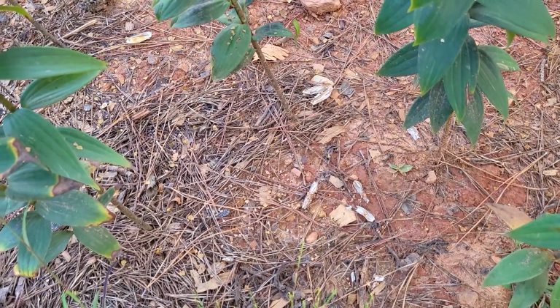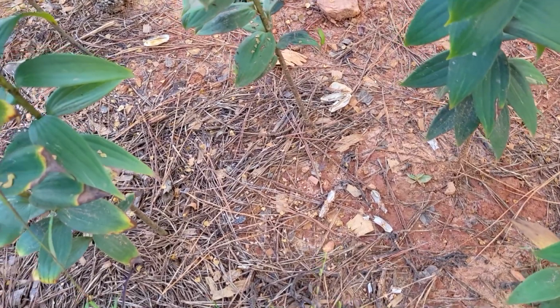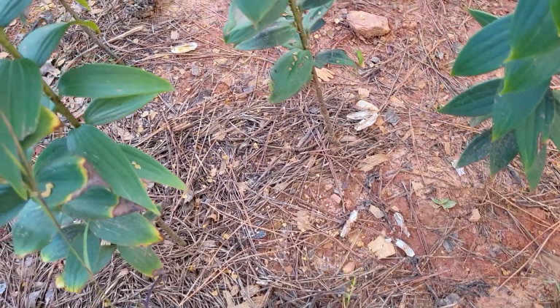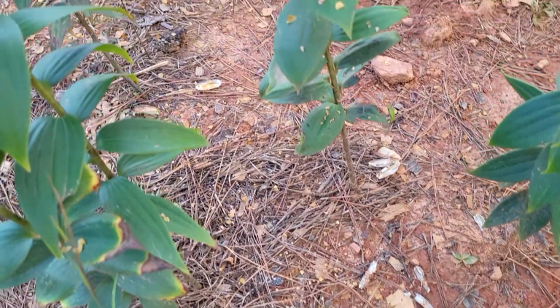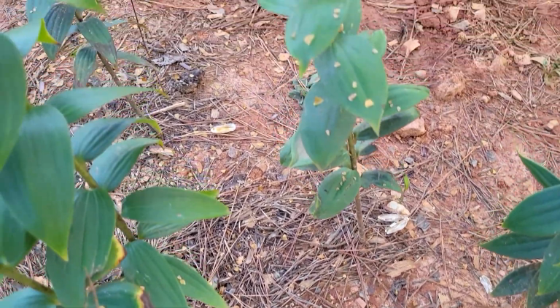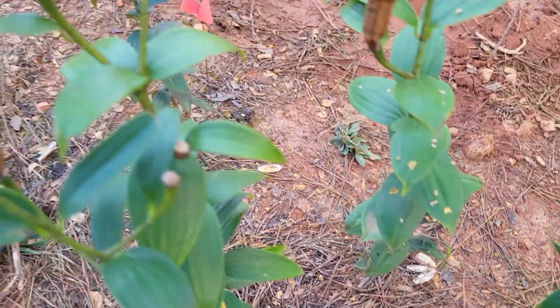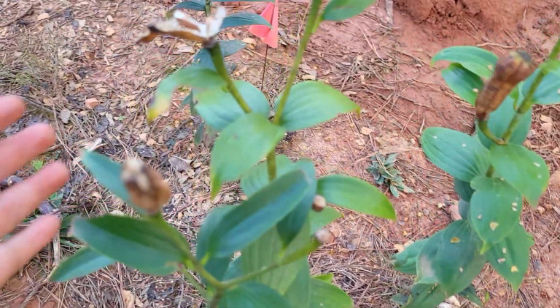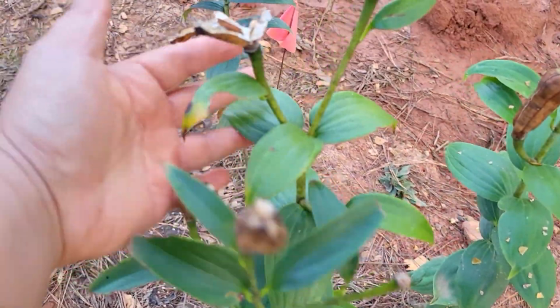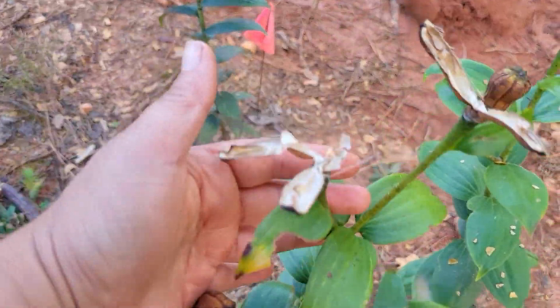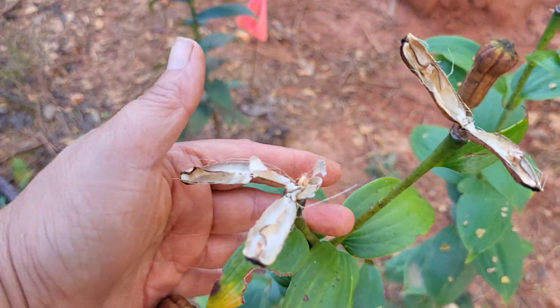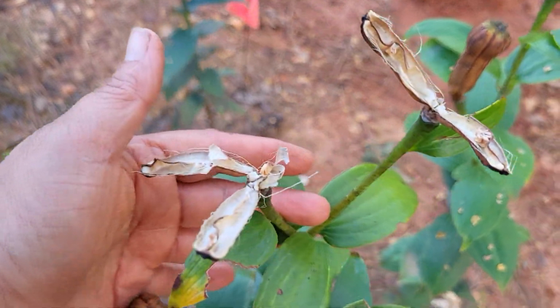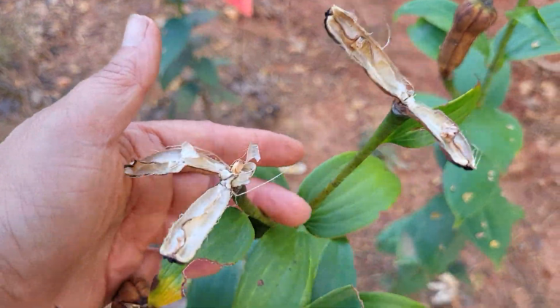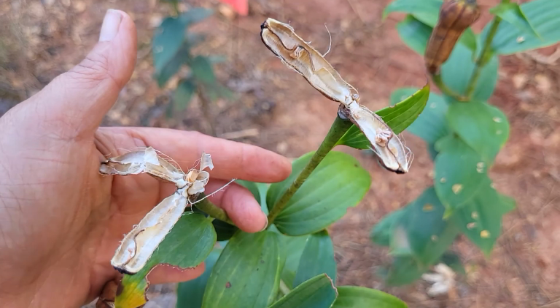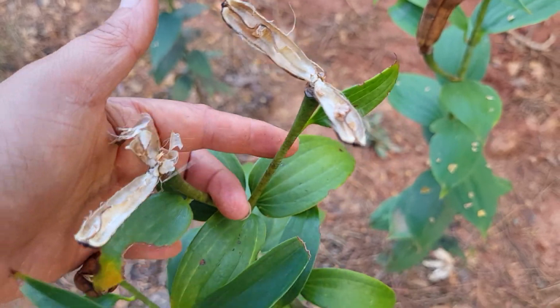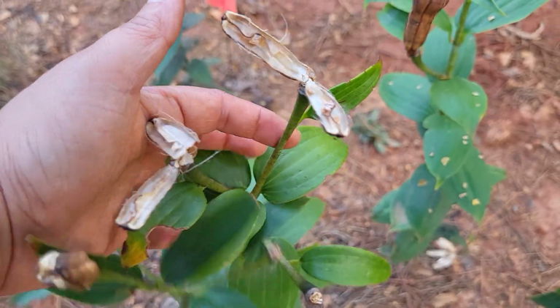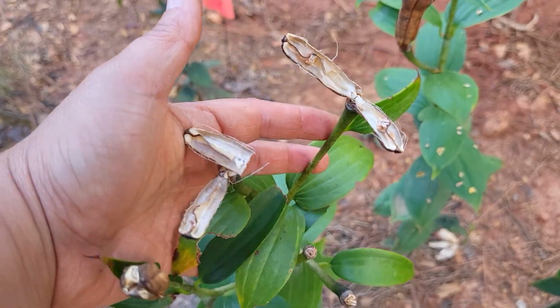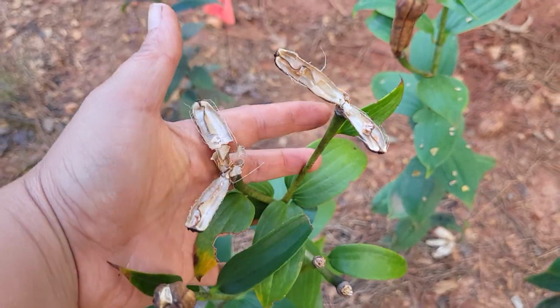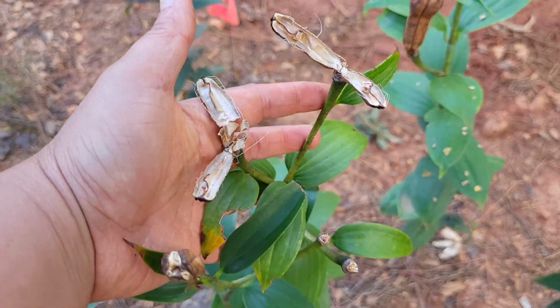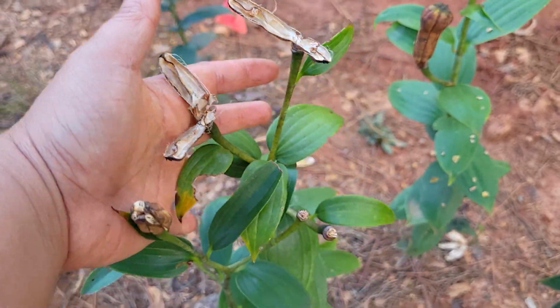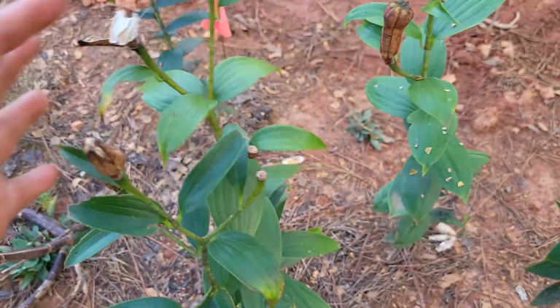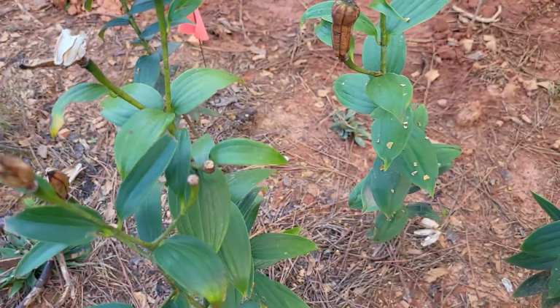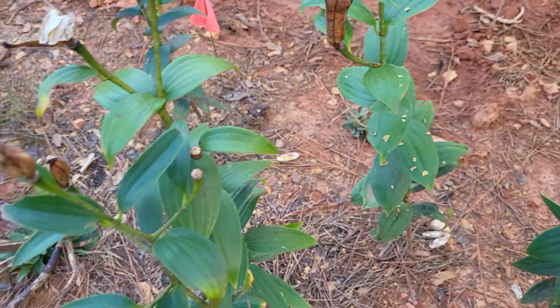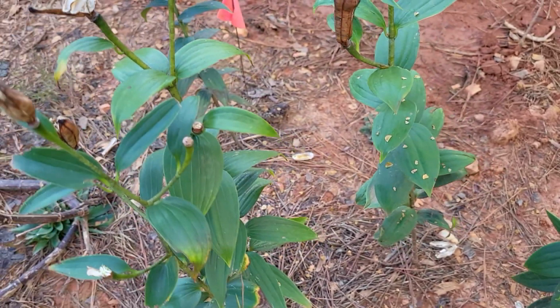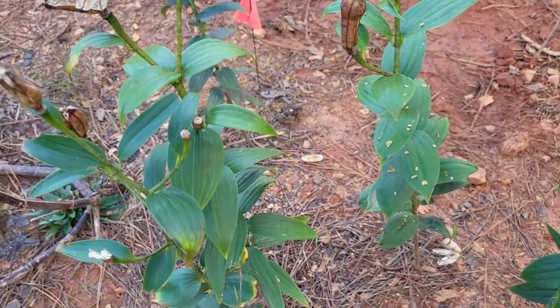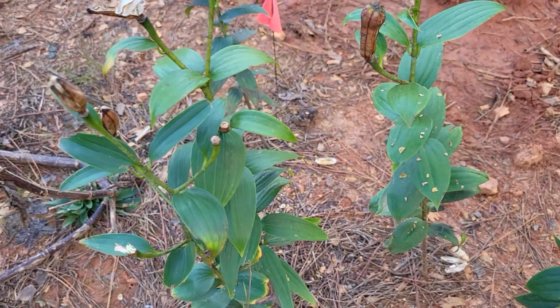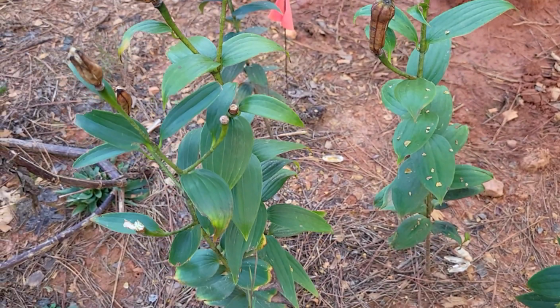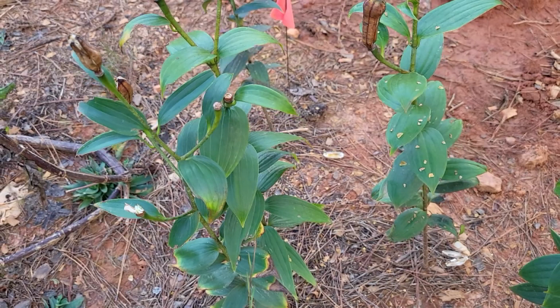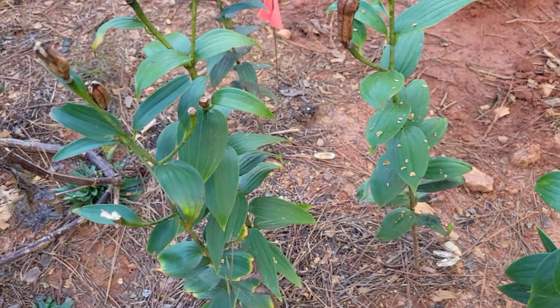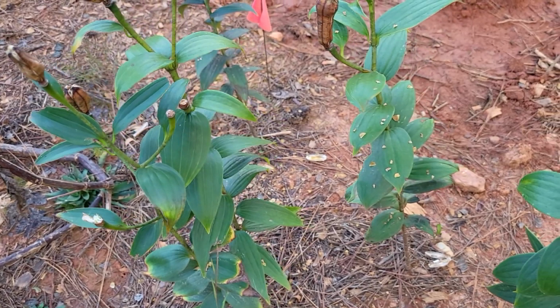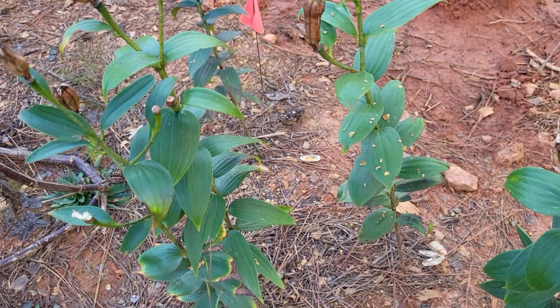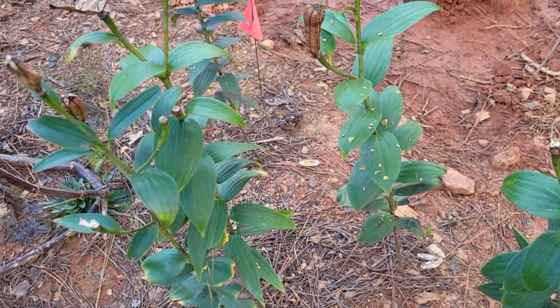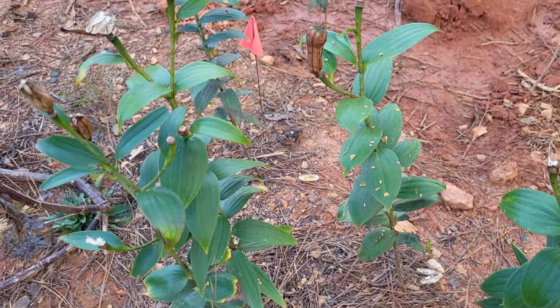That is it. I just thought I would give you guys a quick look at what the seed pod head looks like on a lily. I hope you guys are having a great day. I will see you in the next video.